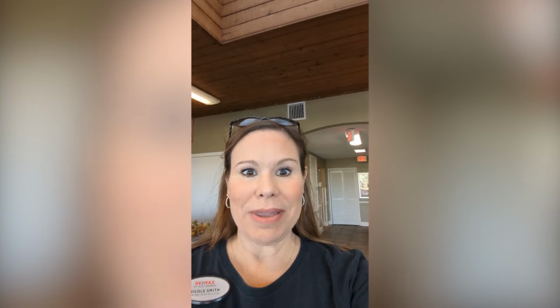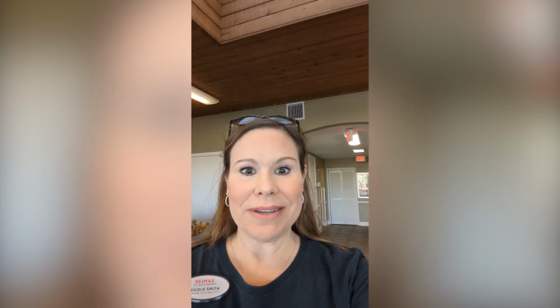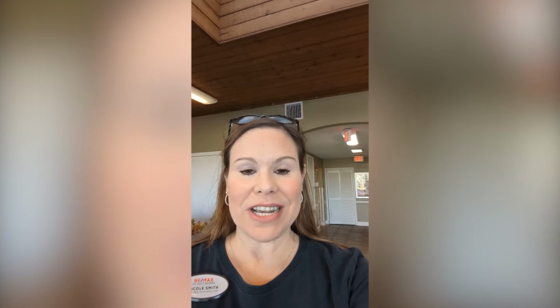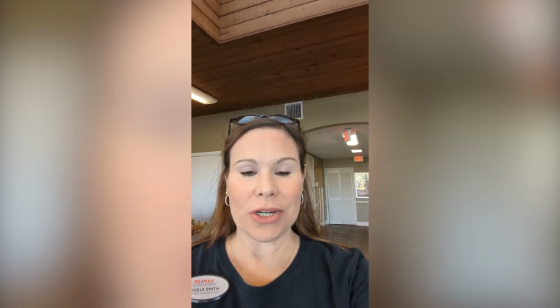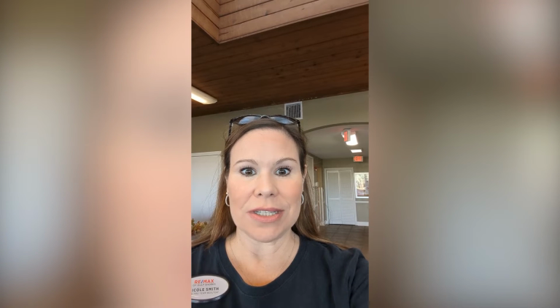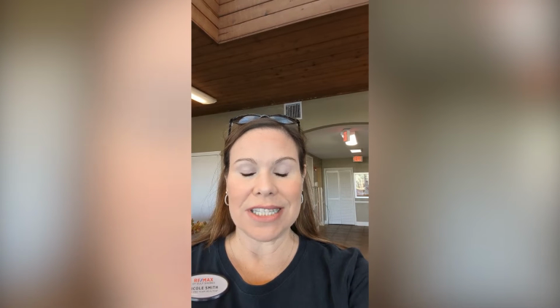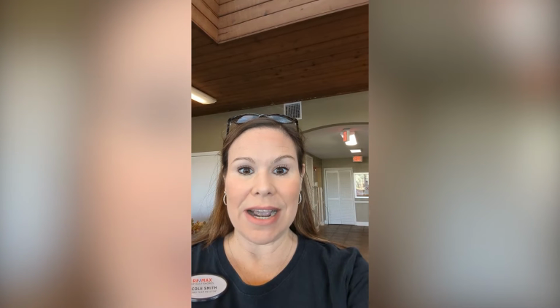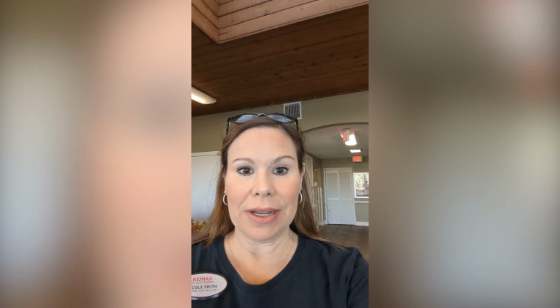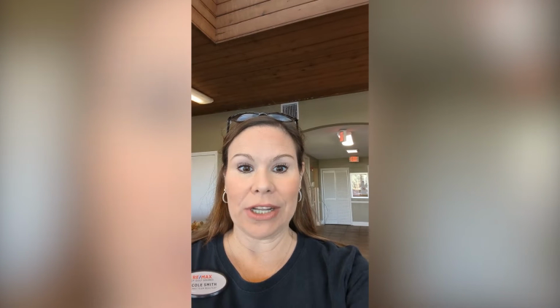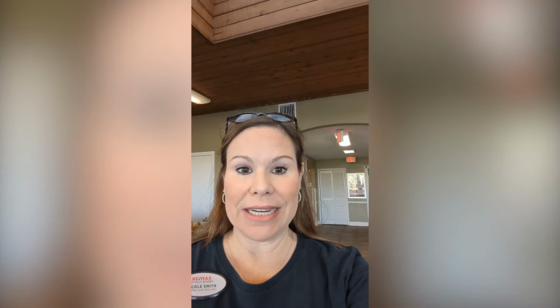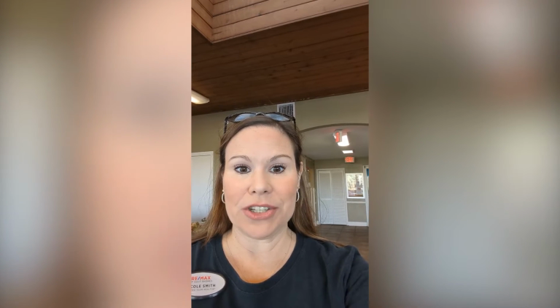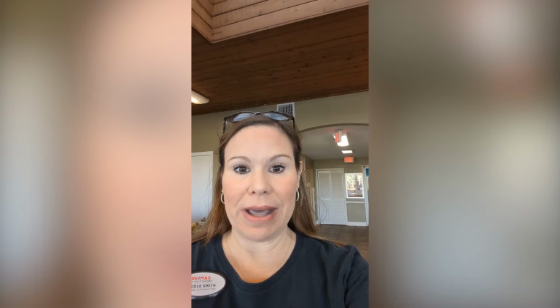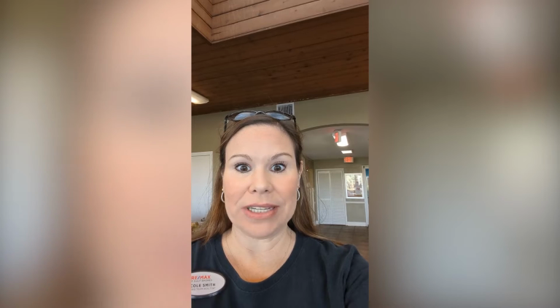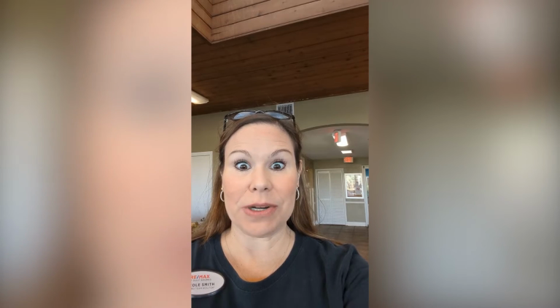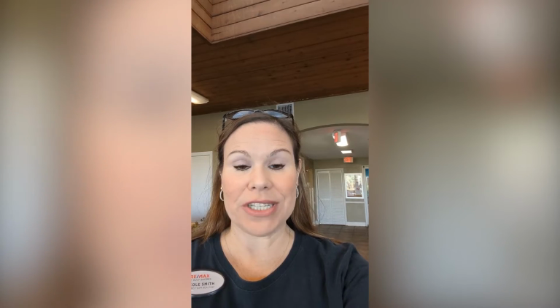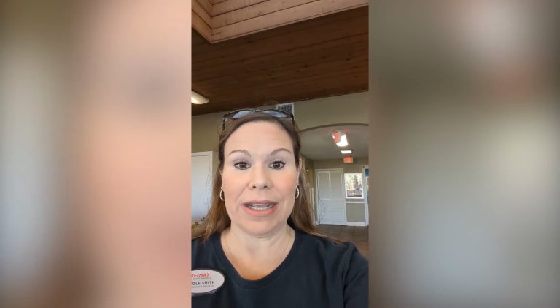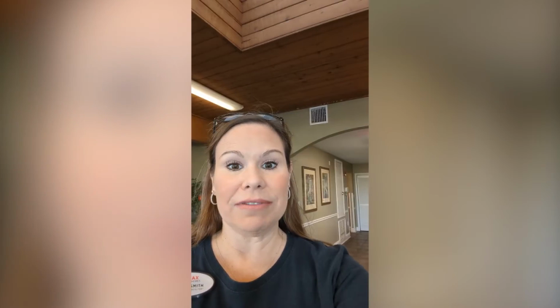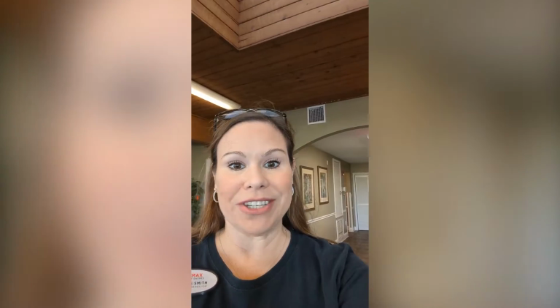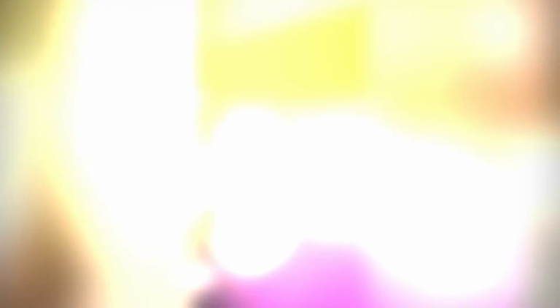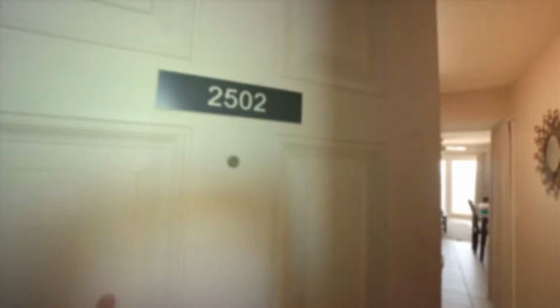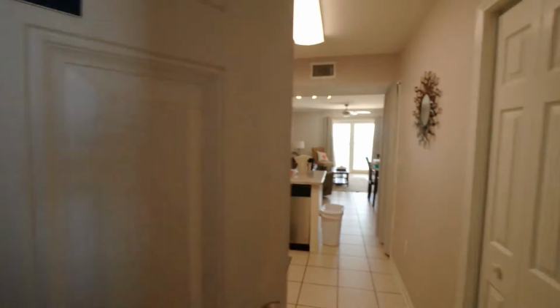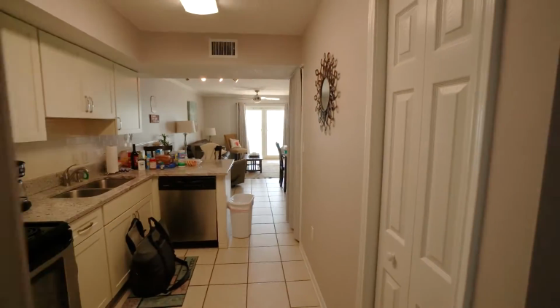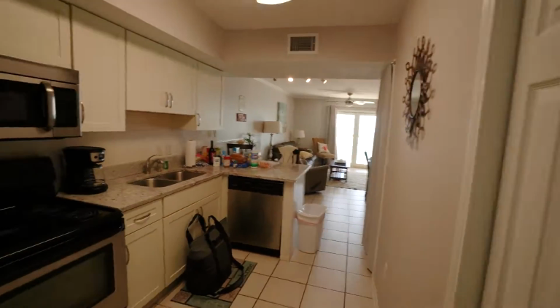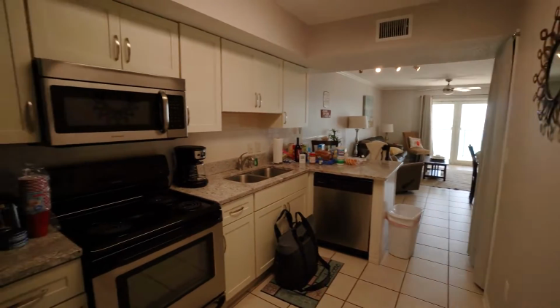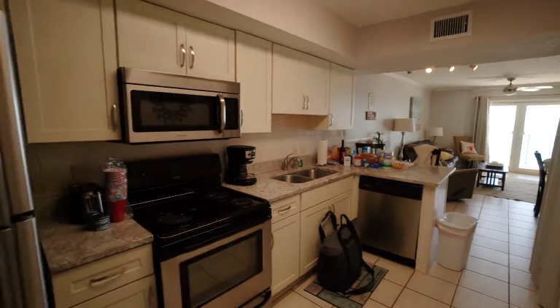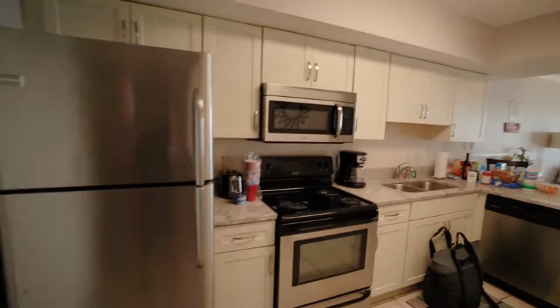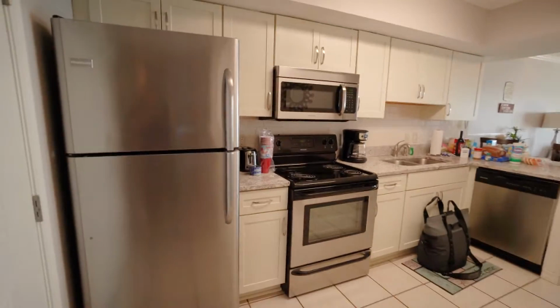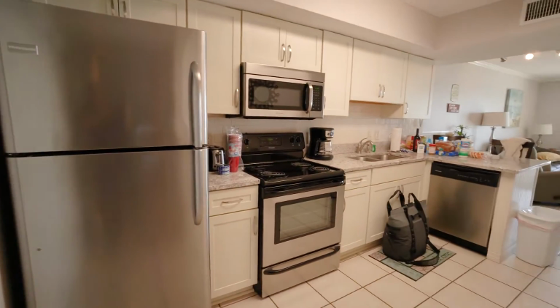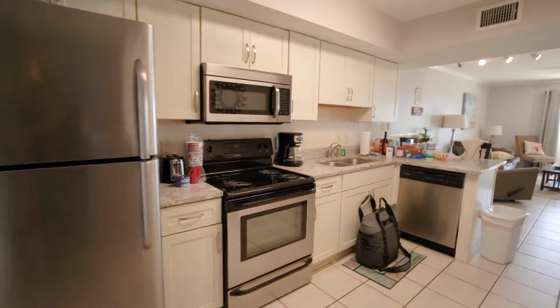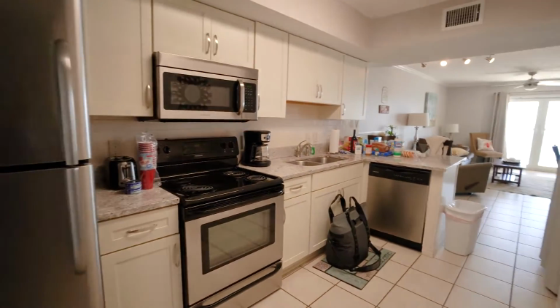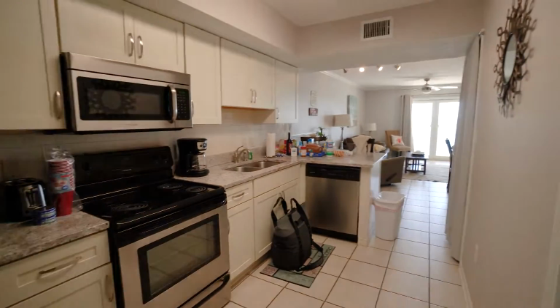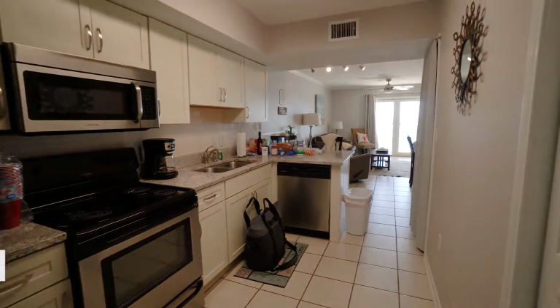I'm in the lobby of Surfside Shores, the second tower, and I want to look at a two-bedroom, two-bath unit that's just been reduced today. I wanted to share this unit with you because the price has just been reduced and it's an excellent unit right here on the beach.